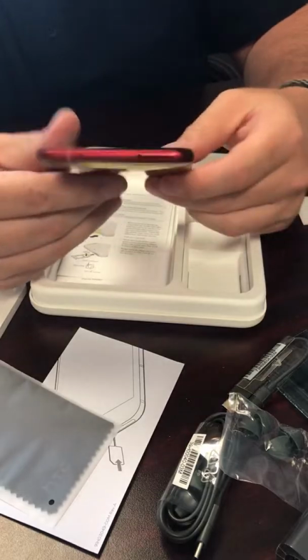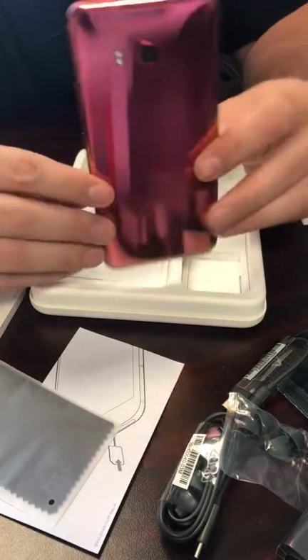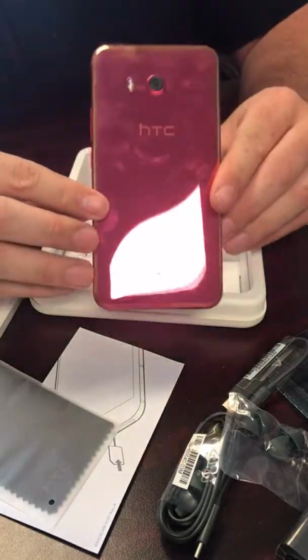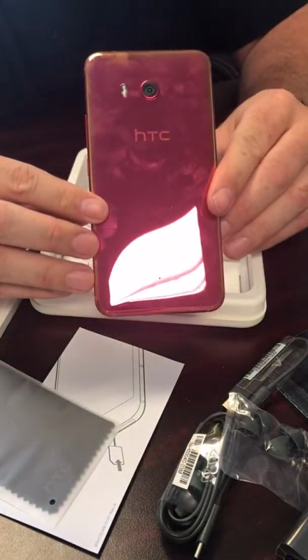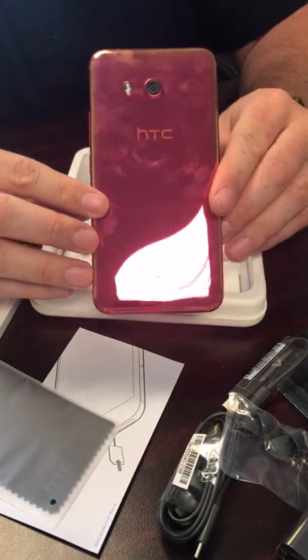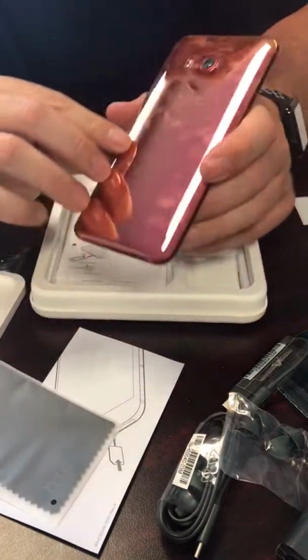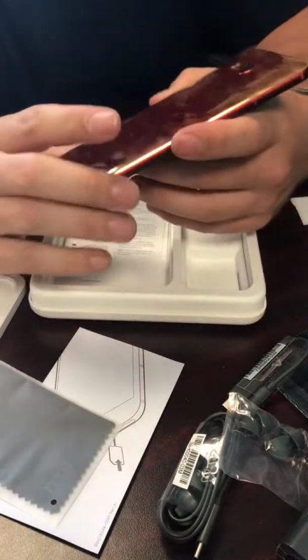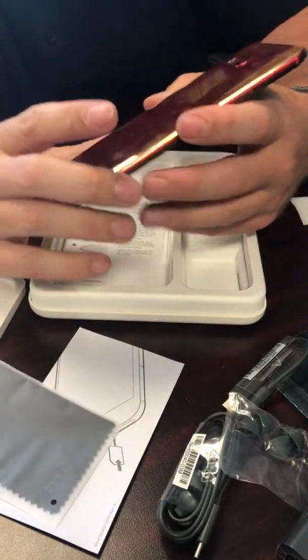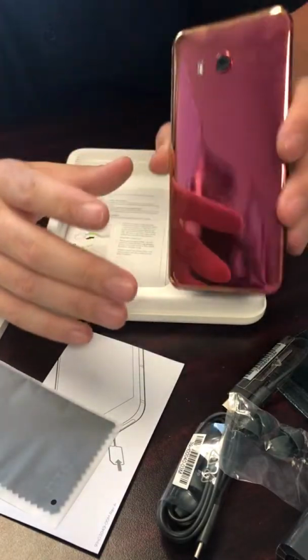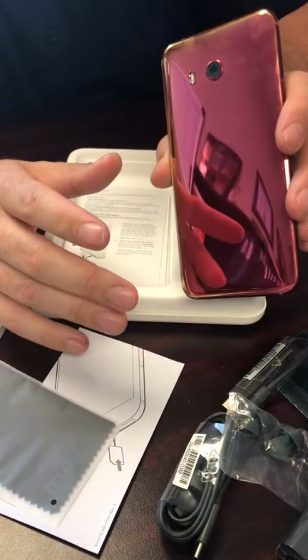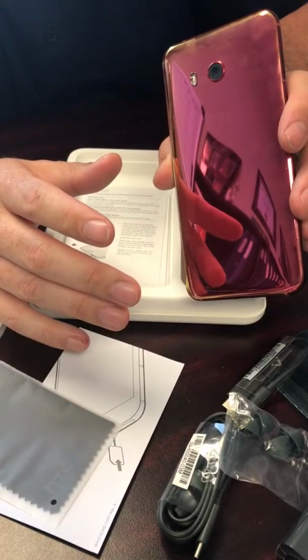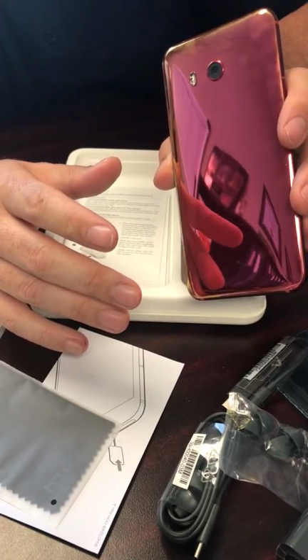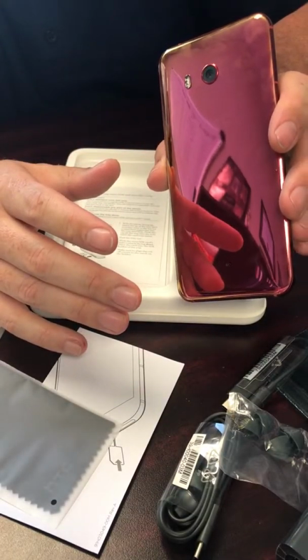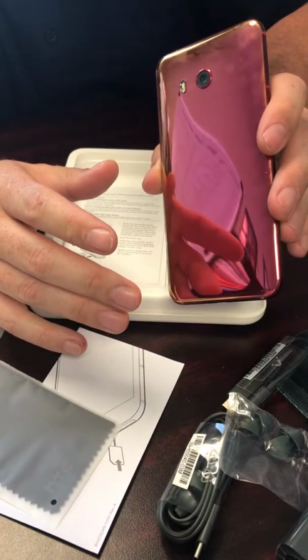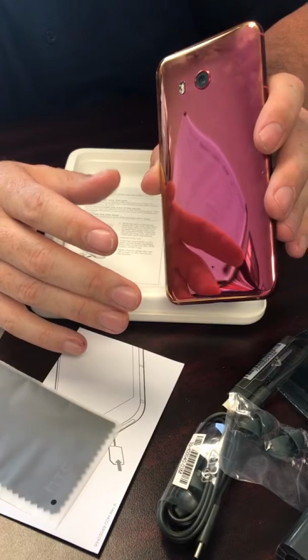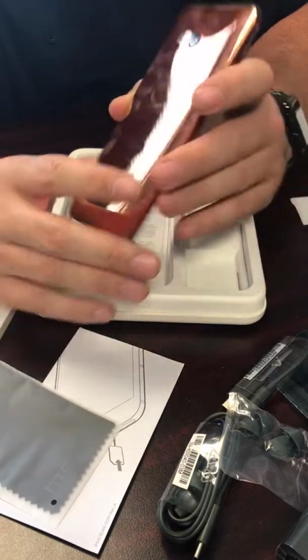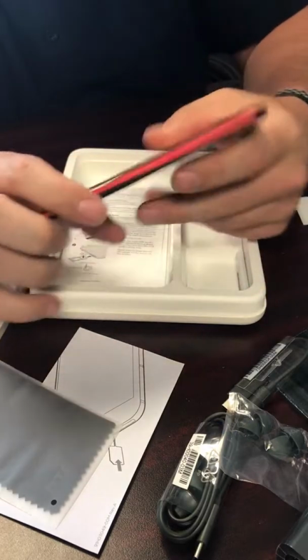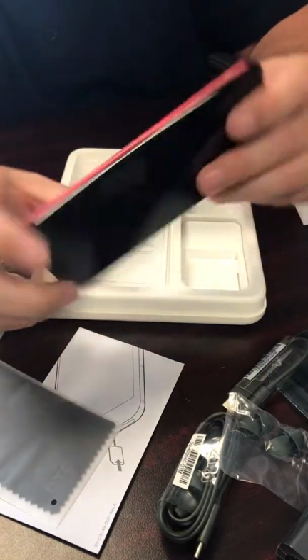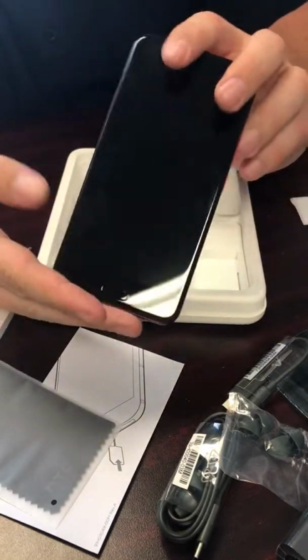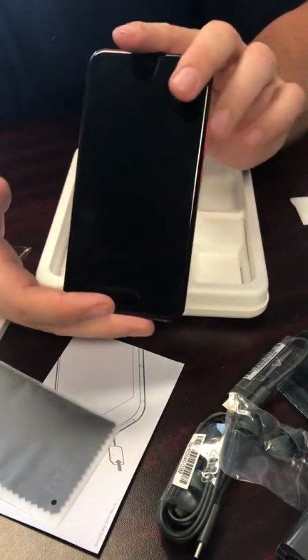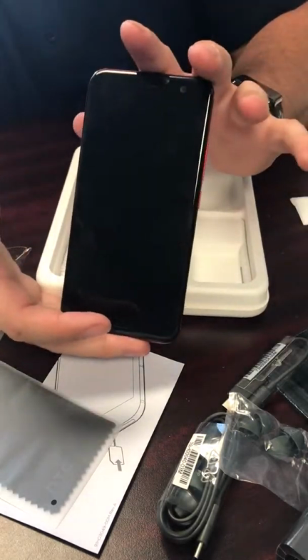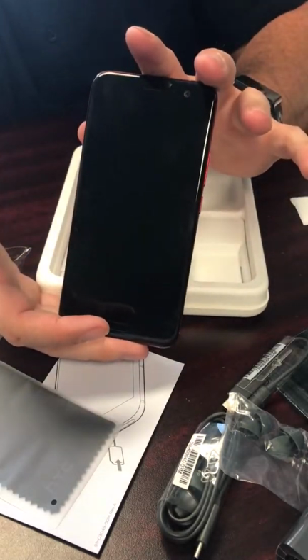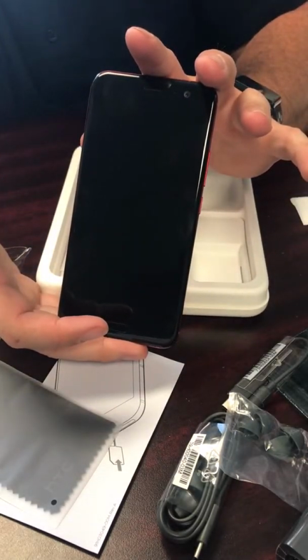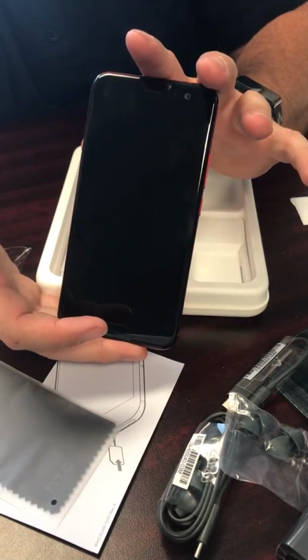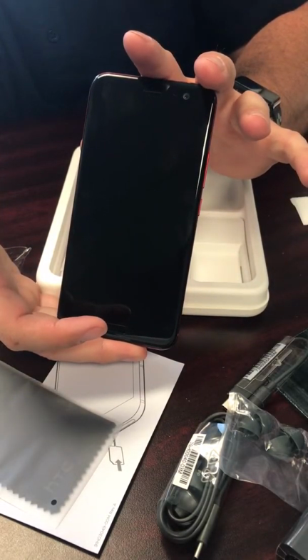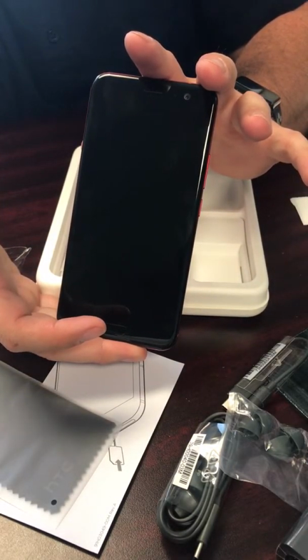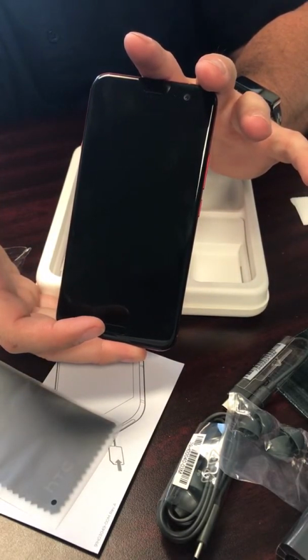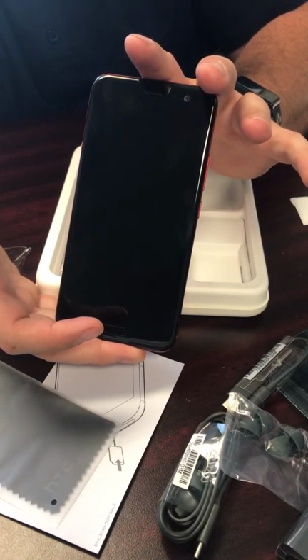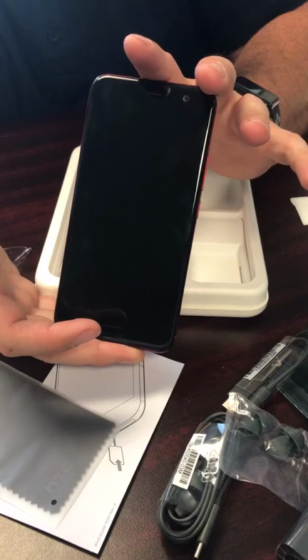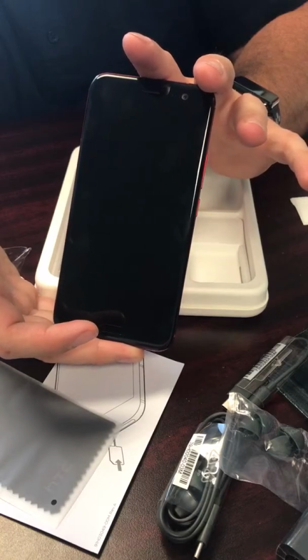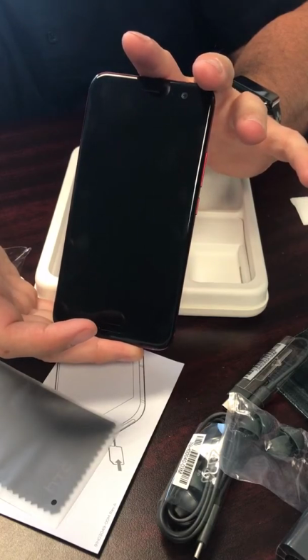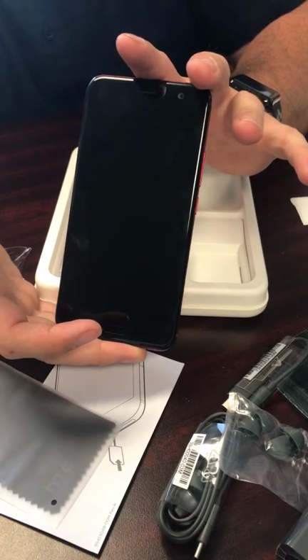Alright, that was a quick unboxing of the HTC U11. You can already see all the fingerprints — that's why they come with the free case. Don't forget to like and subscribe to my channel. Hopefully I'll come out with some more phones soon. Thanks for watching.